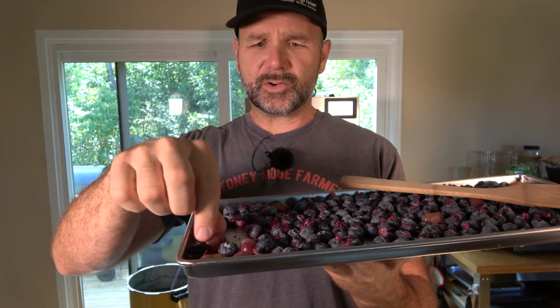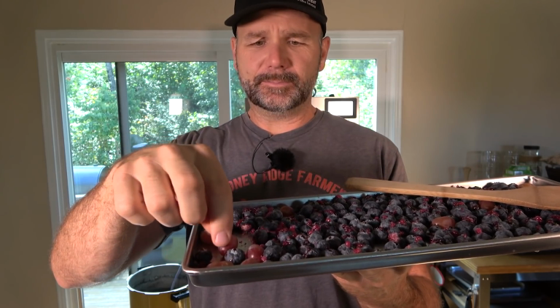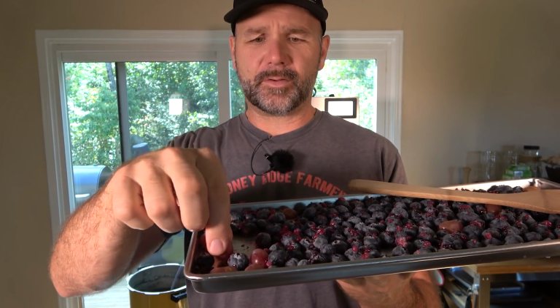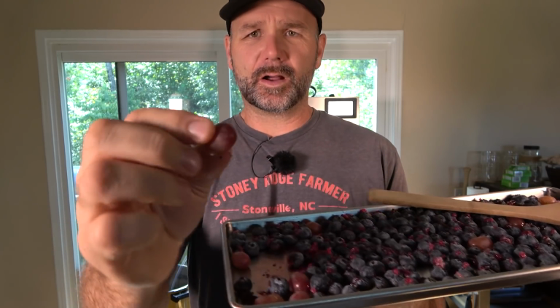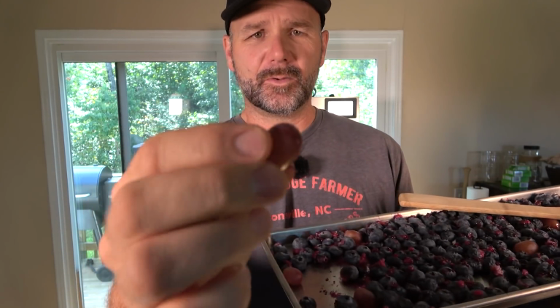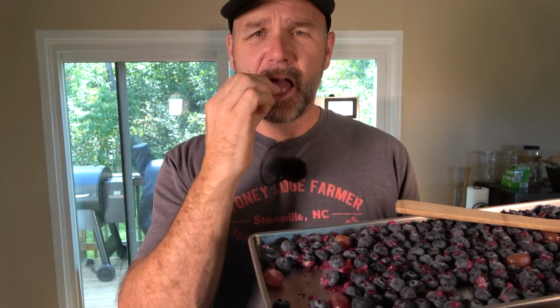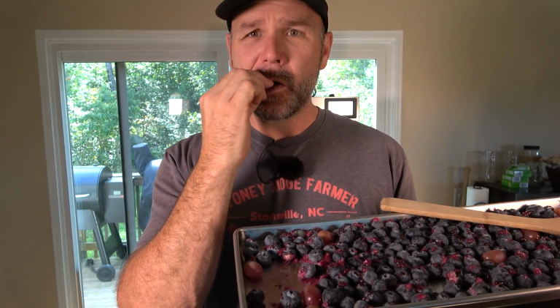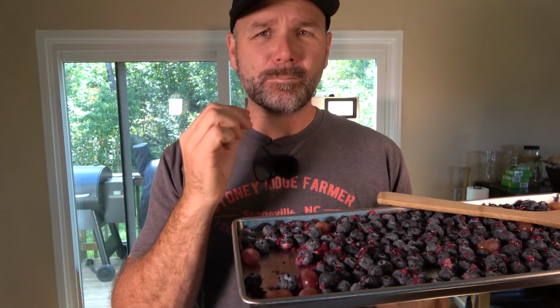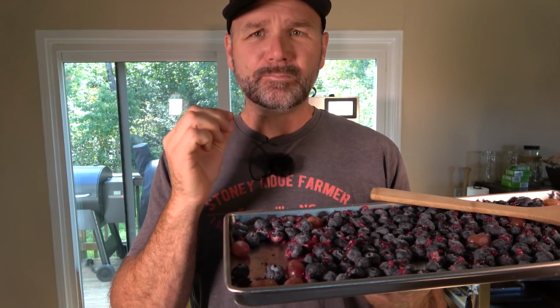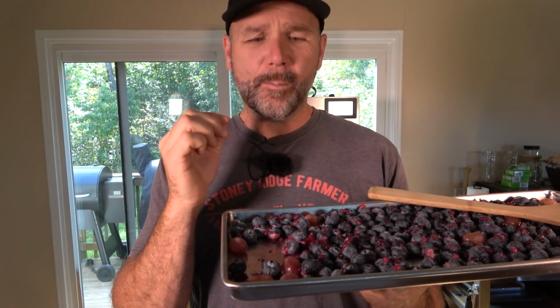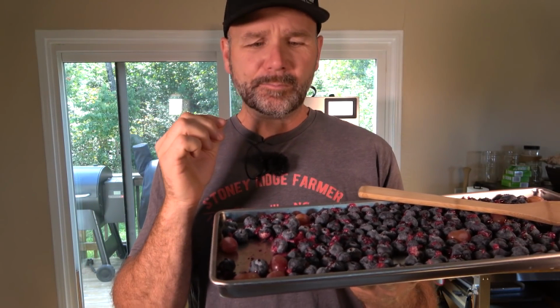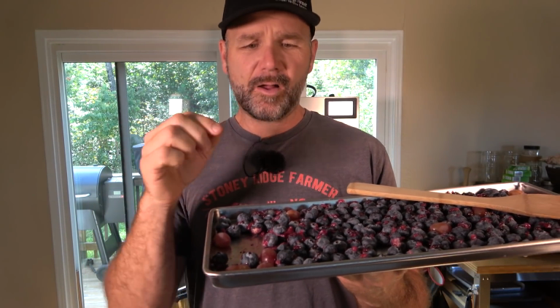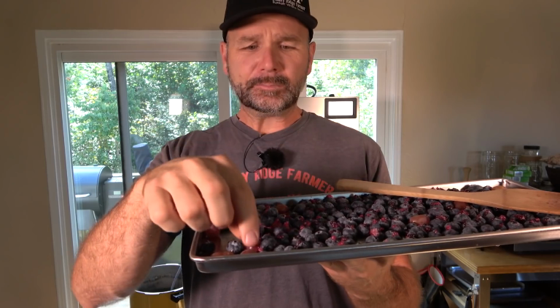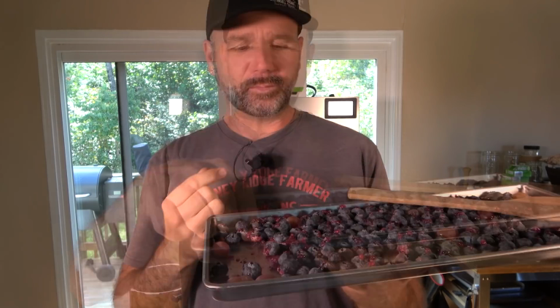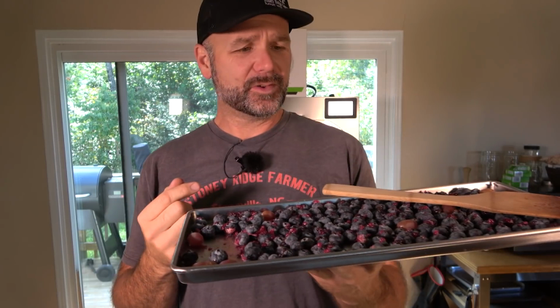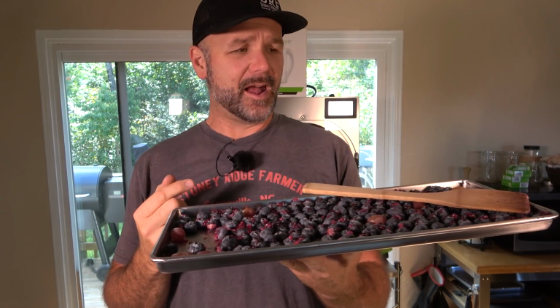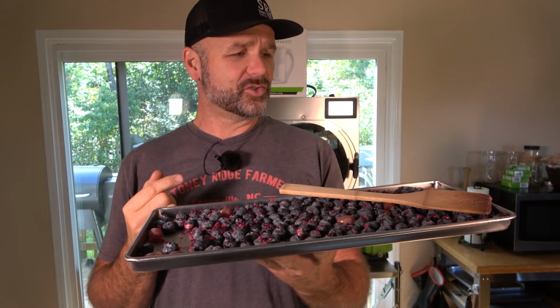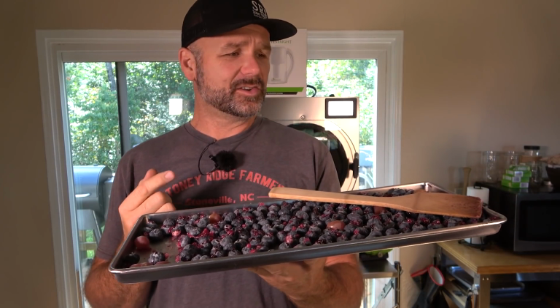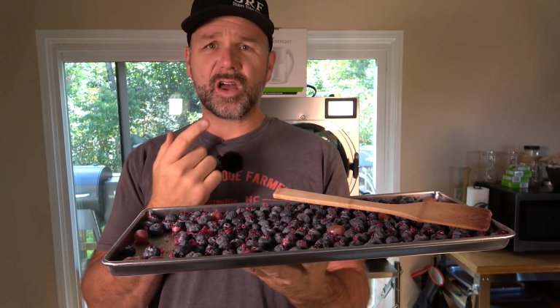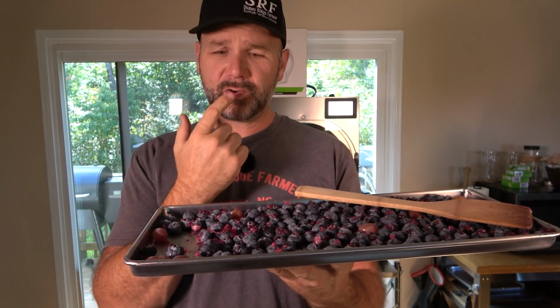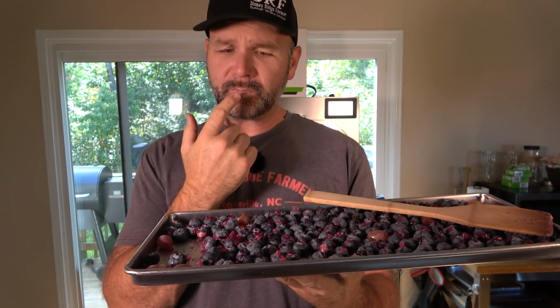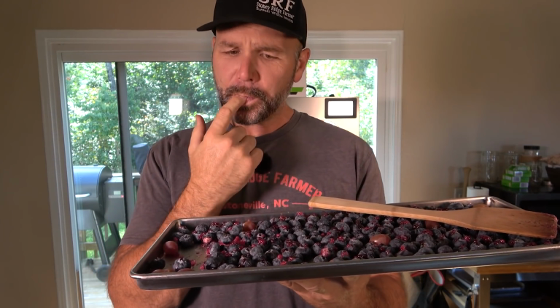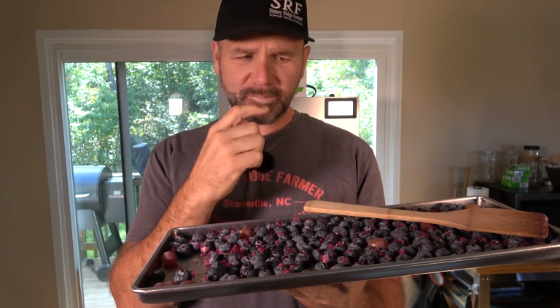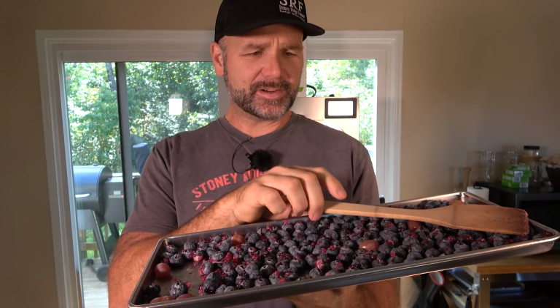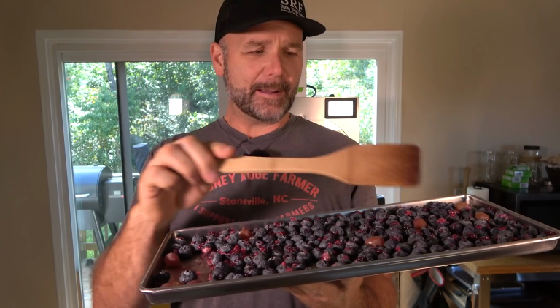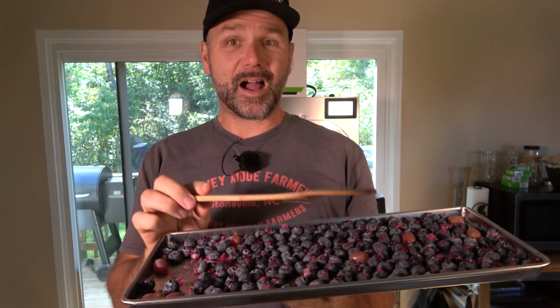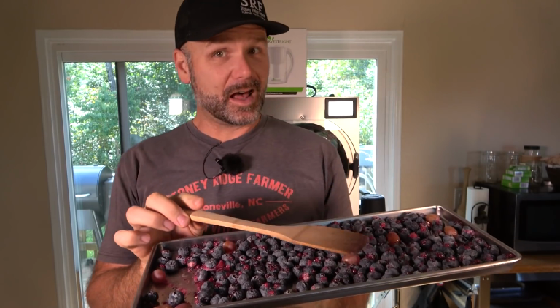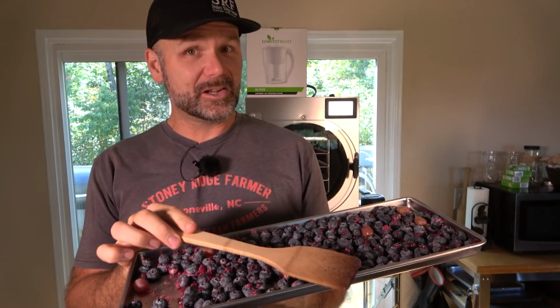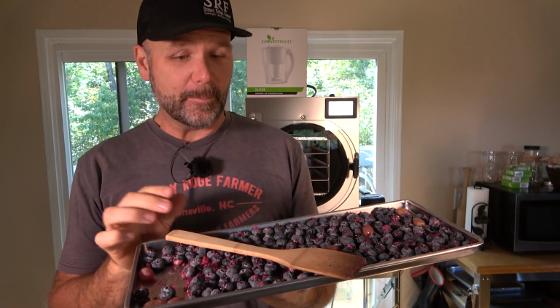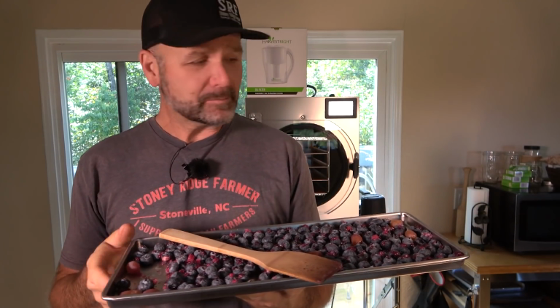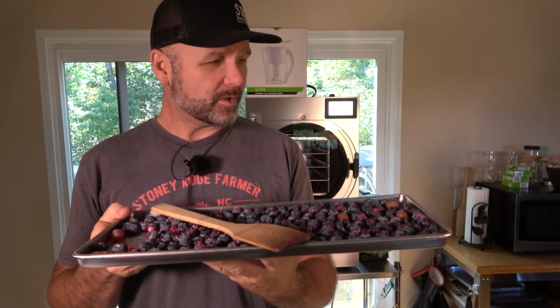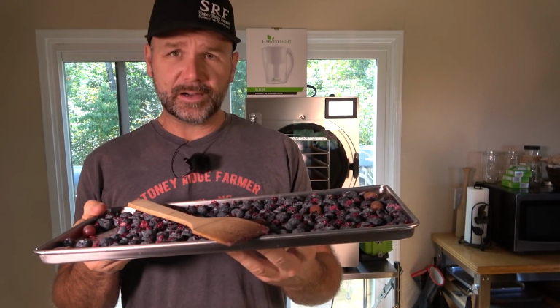Did the grapes work? No — they didn't freeze dry. Evidently the skin is too tough on a grape for it to freeze dry. I've got a lot of learning to do on this critter.